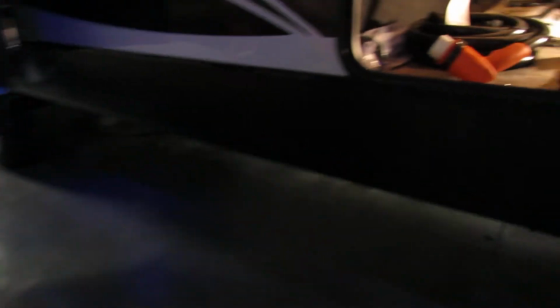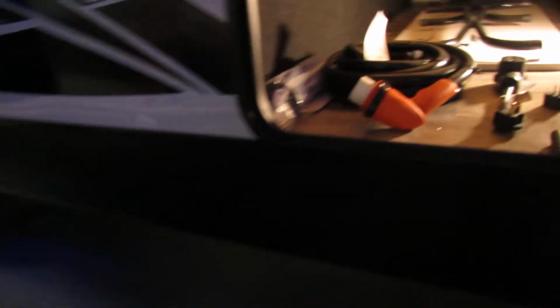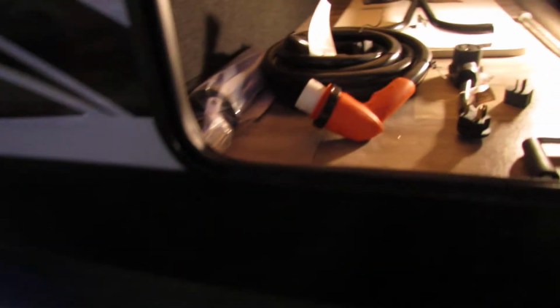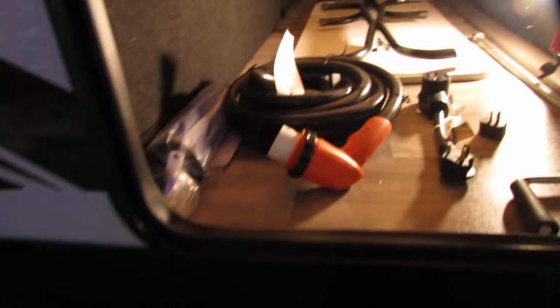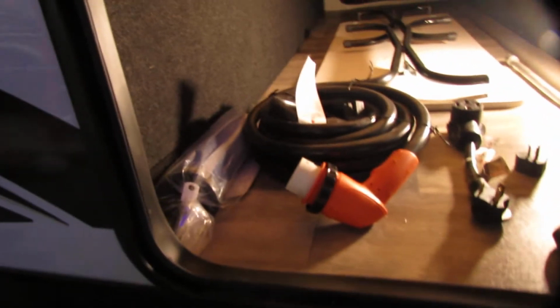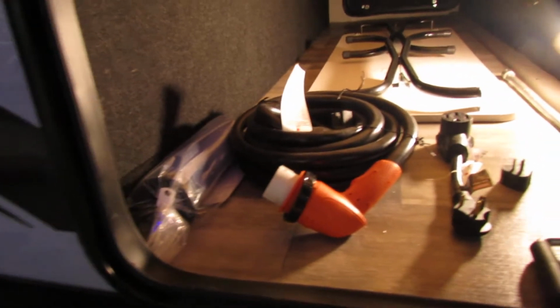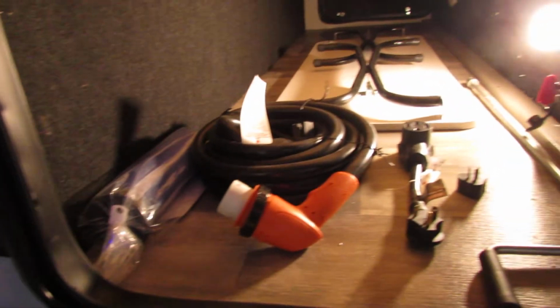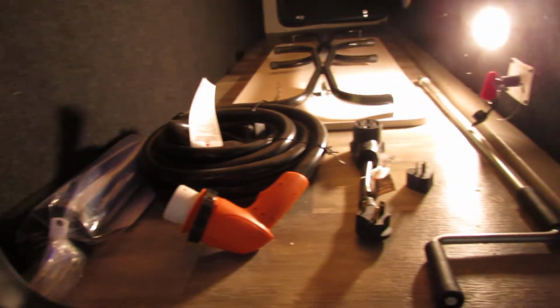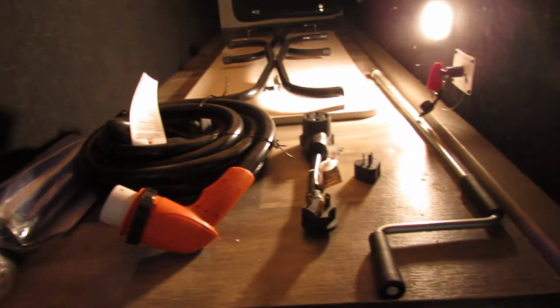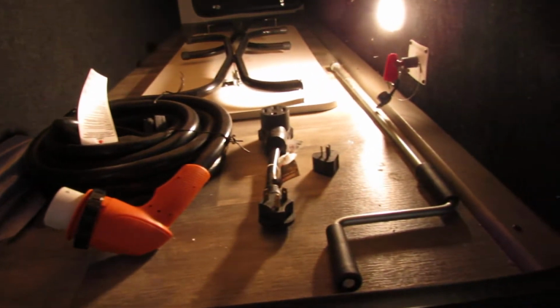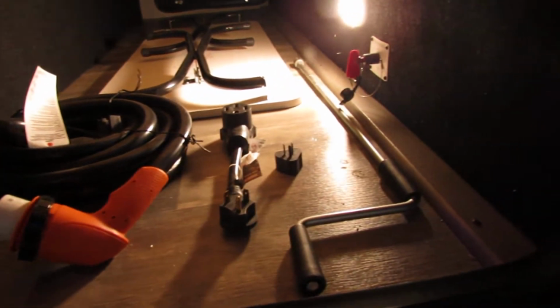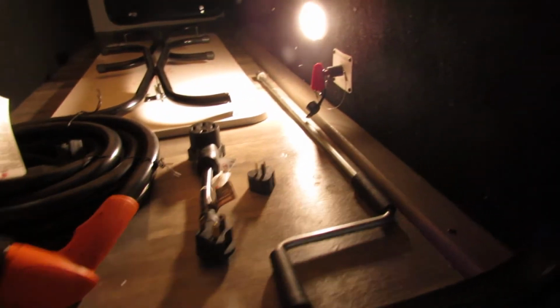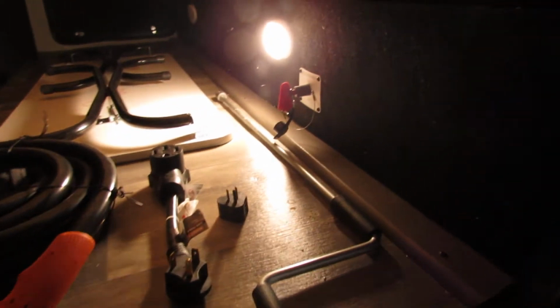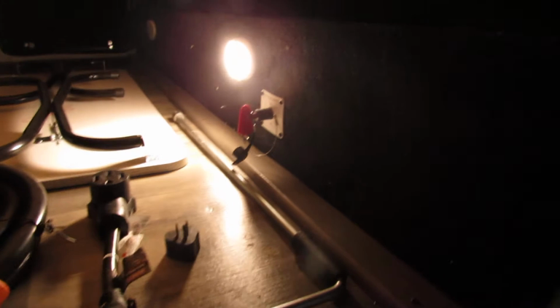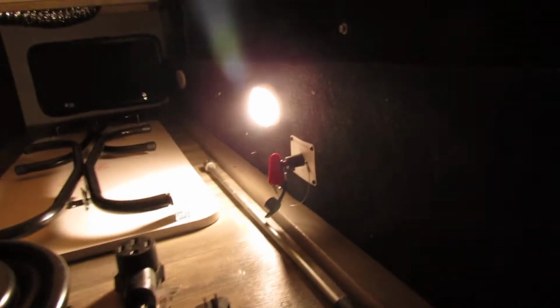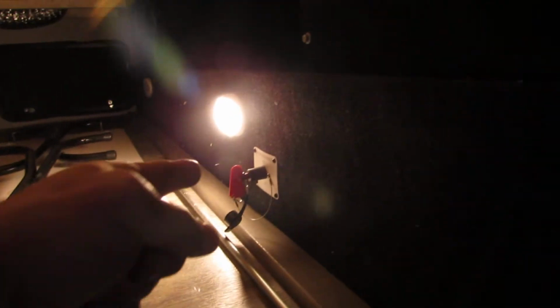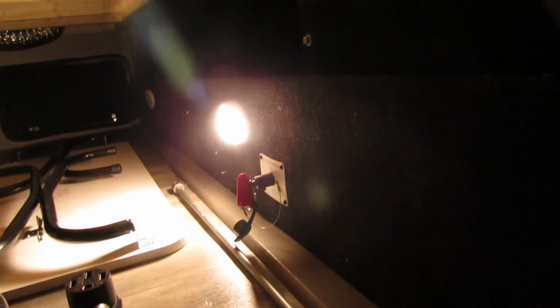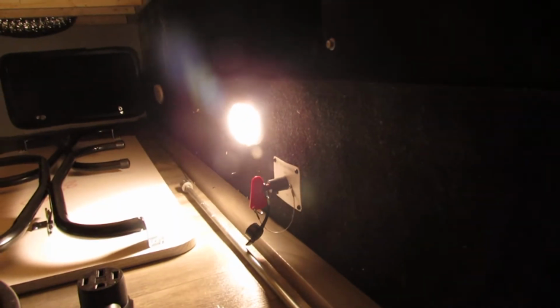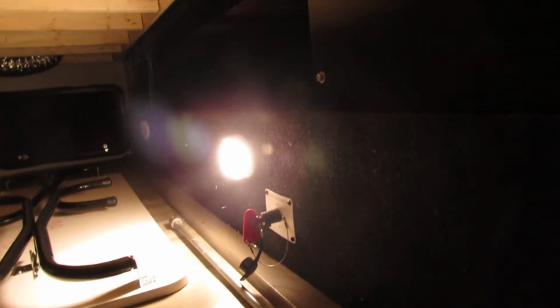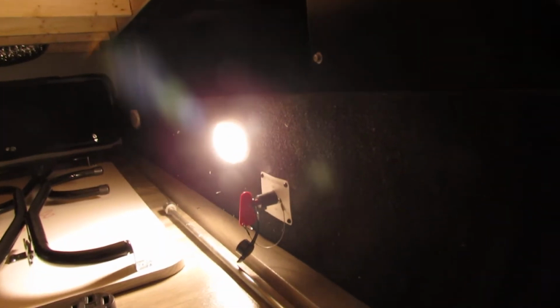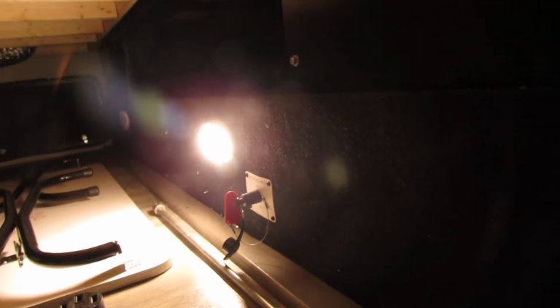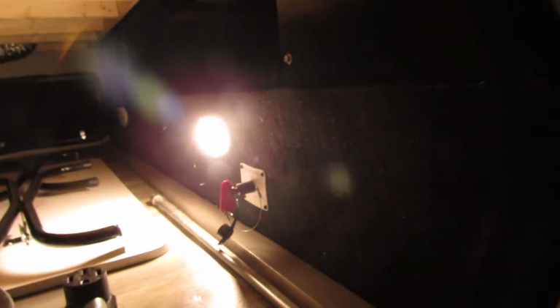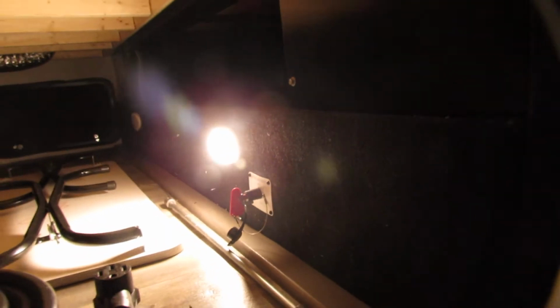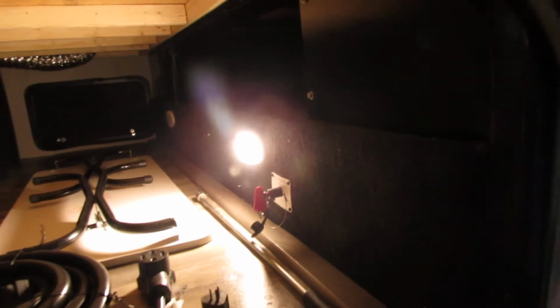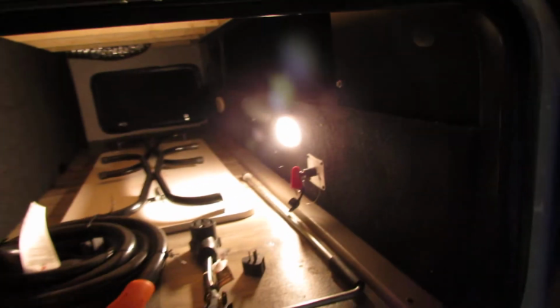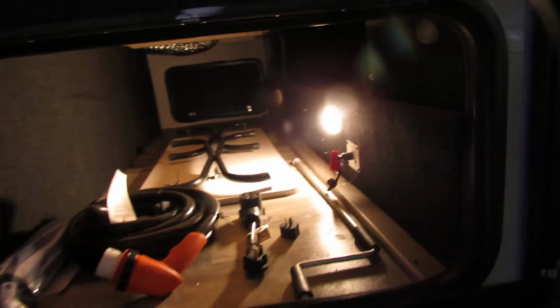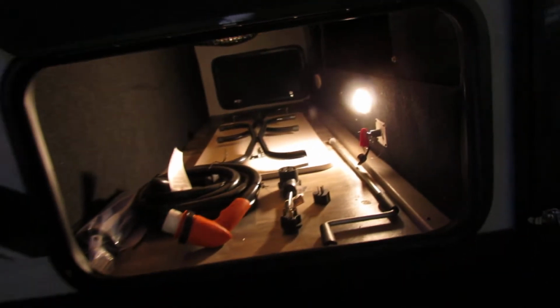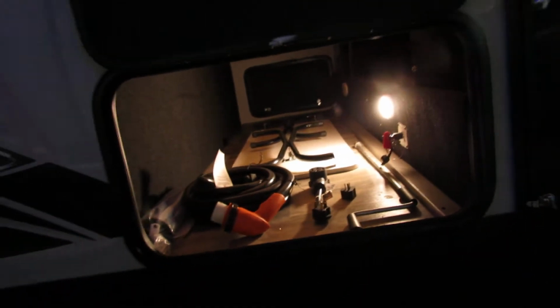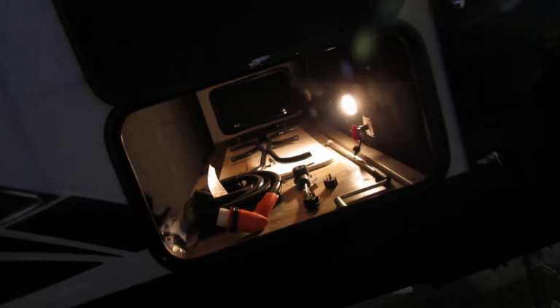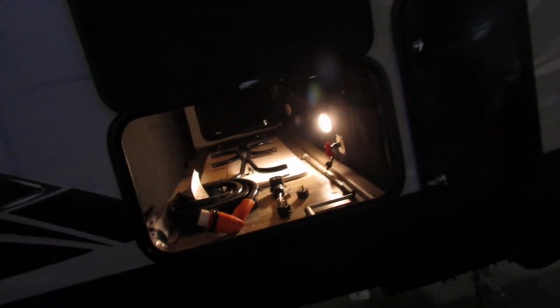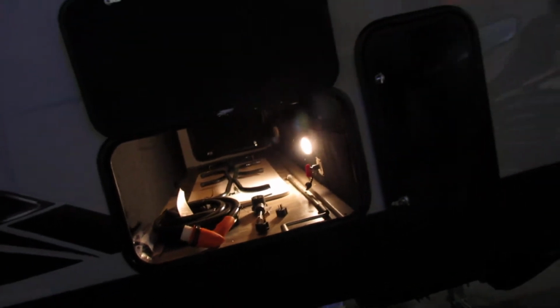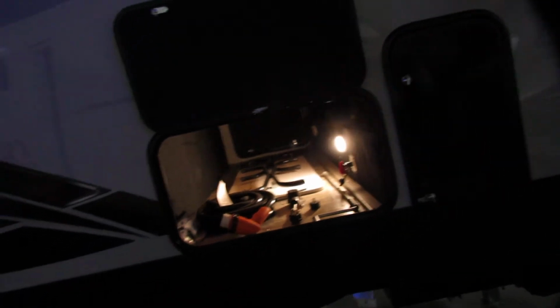We have a power cord, sewer line, and table. You've got a battery disconnect in here, so if you're not using it, kill it — otherwise the batteries will run down on the rain boards and LP detector.